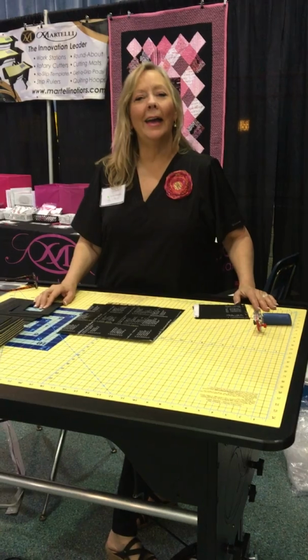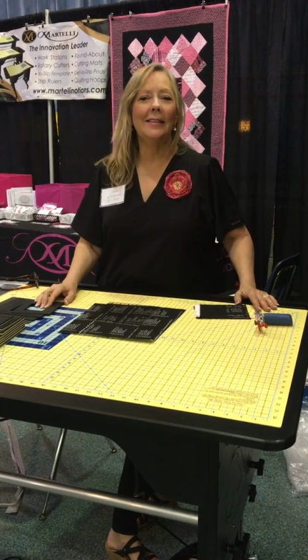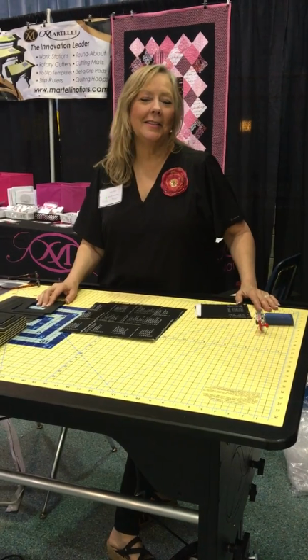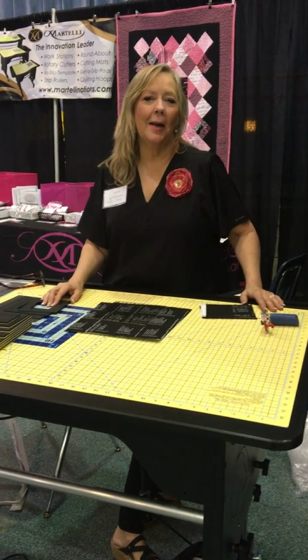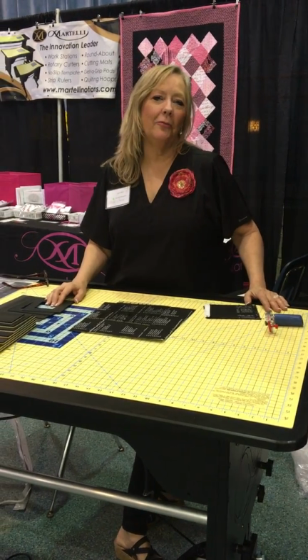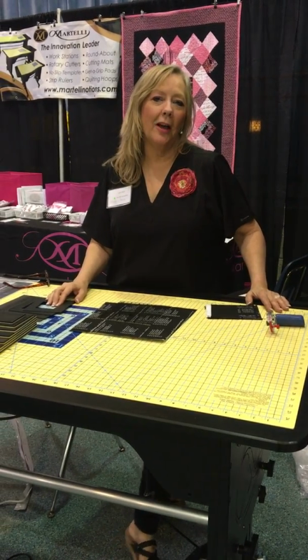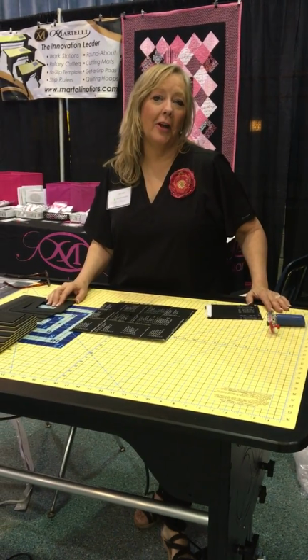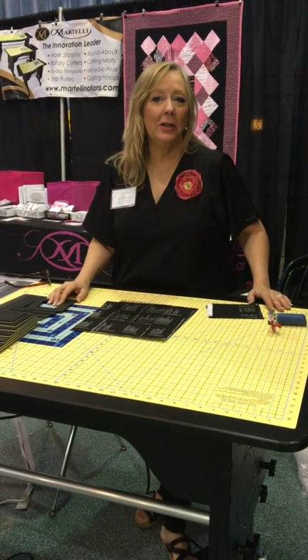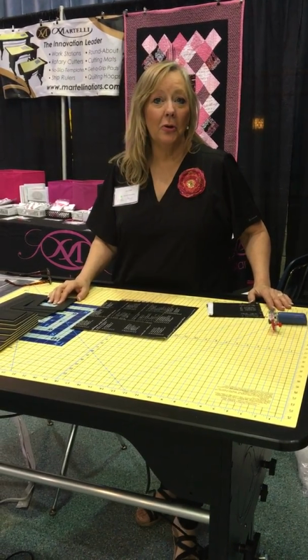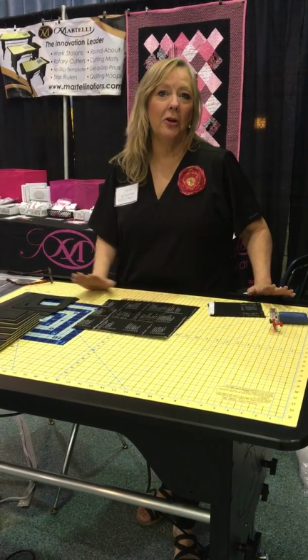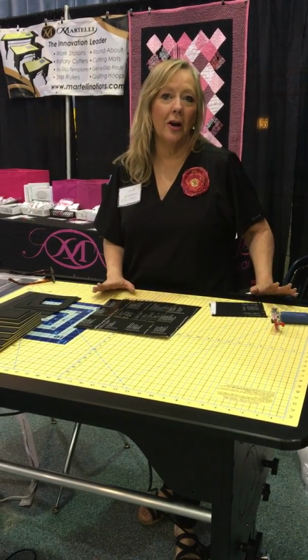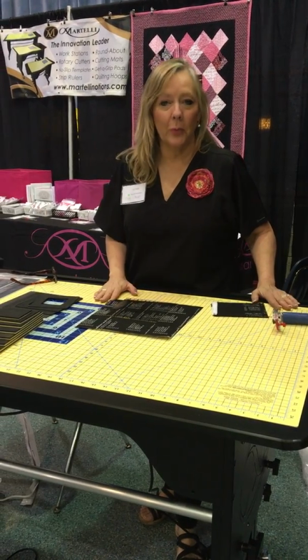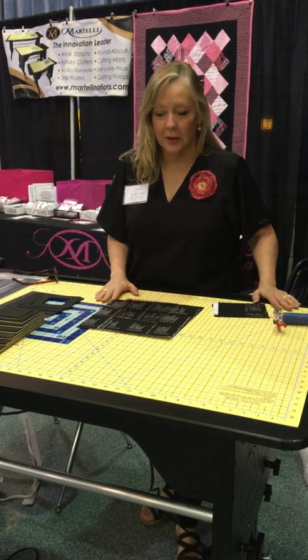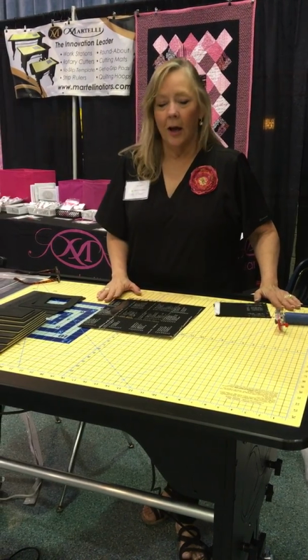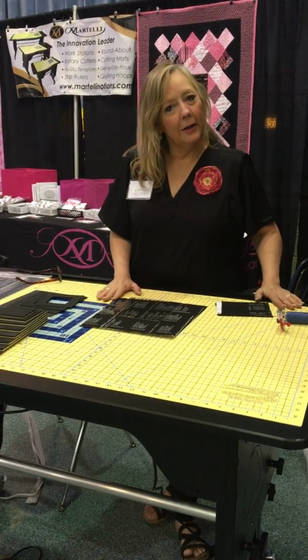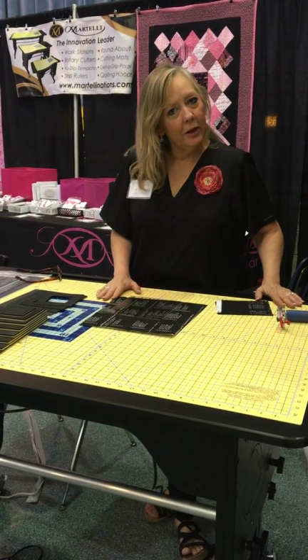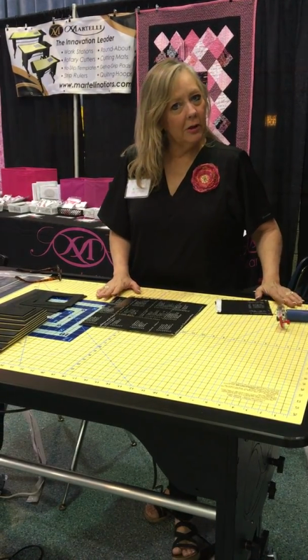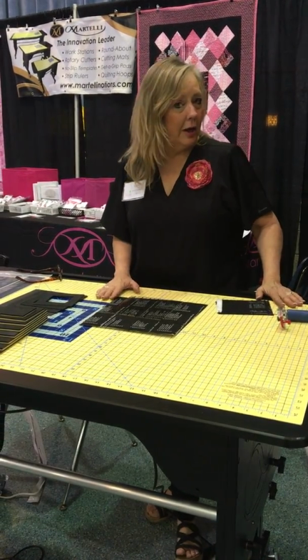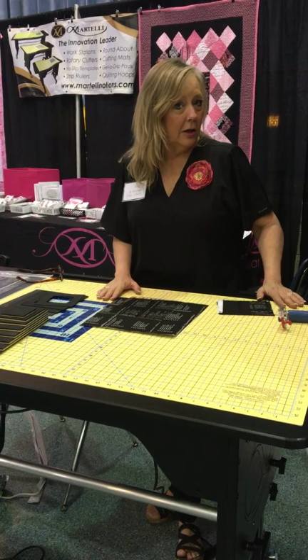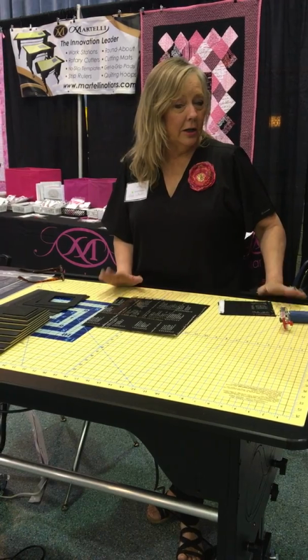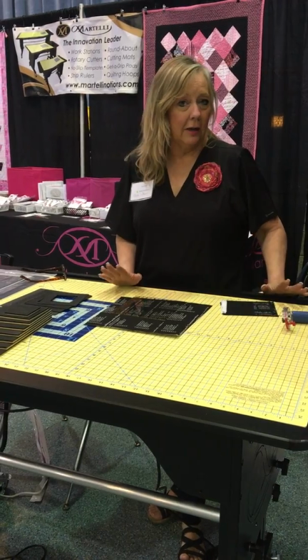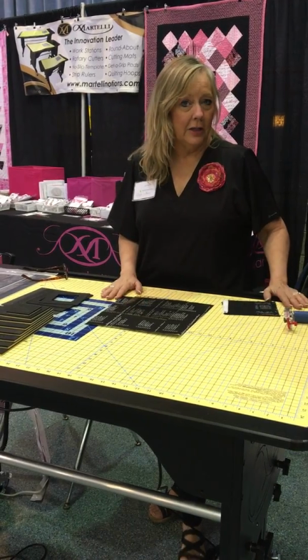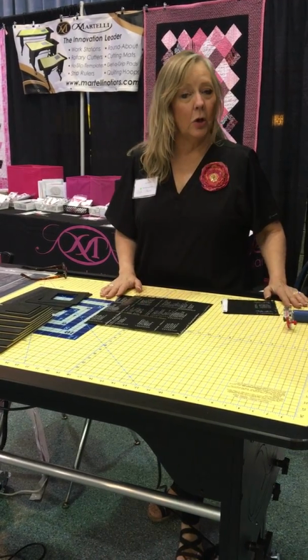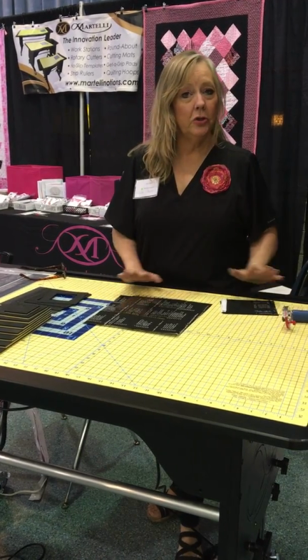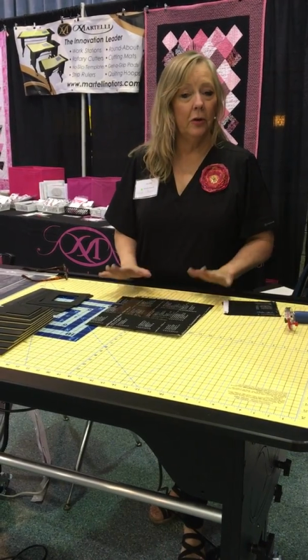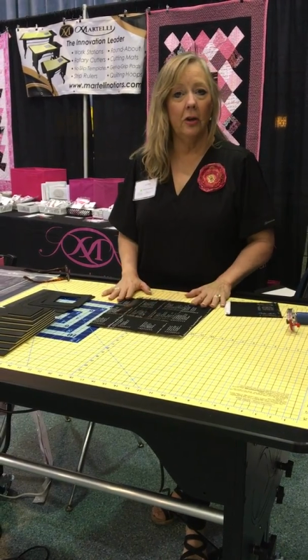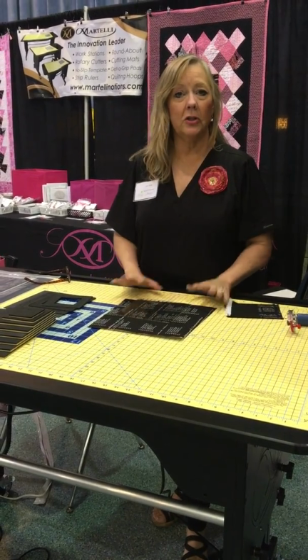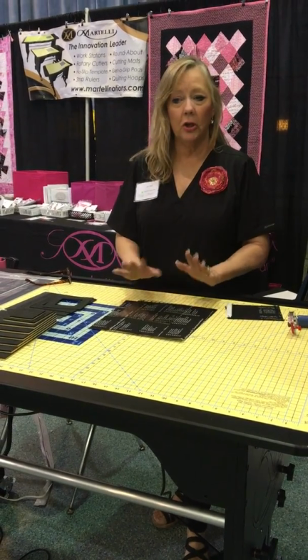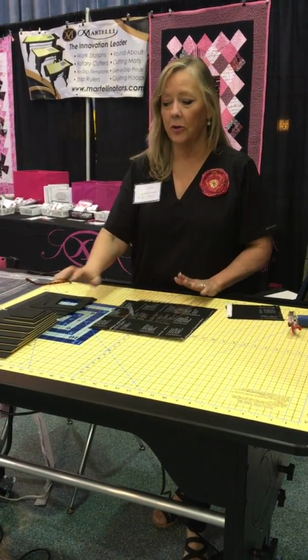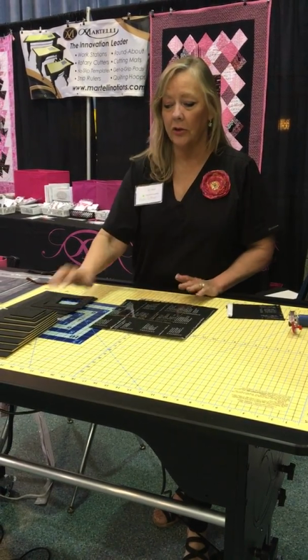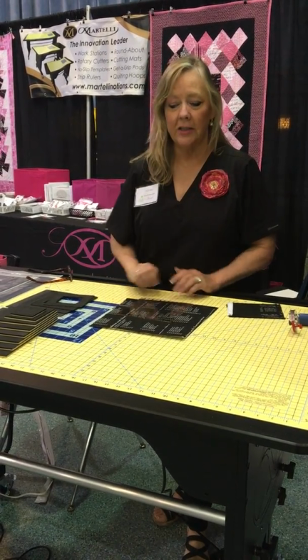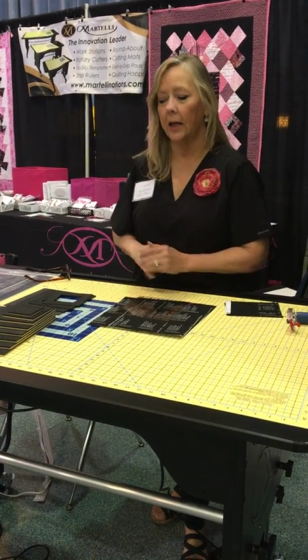Hey, it's Linda. I'm here in Fort Lauderdale and I want to show you our squares. I had a video that I had online, can't find it, so I want to do another video that's going to show our squares and fussy cutting.